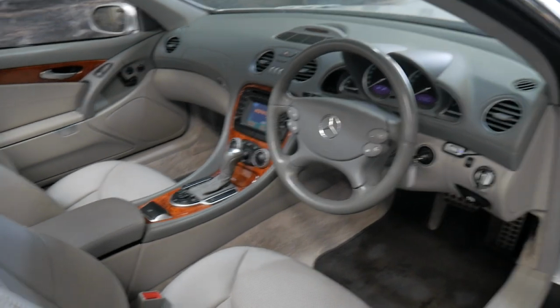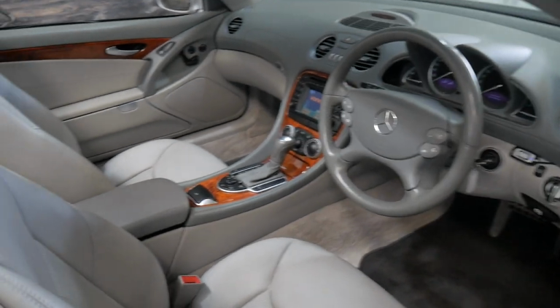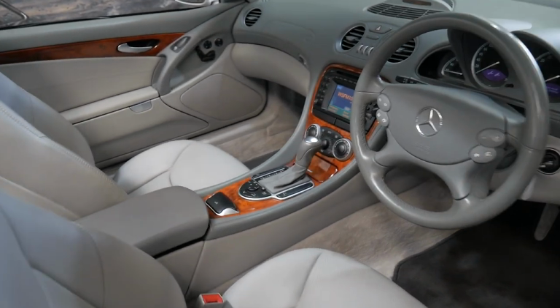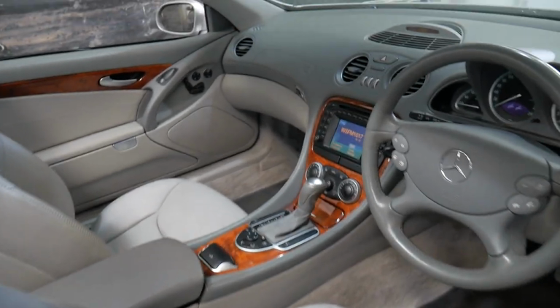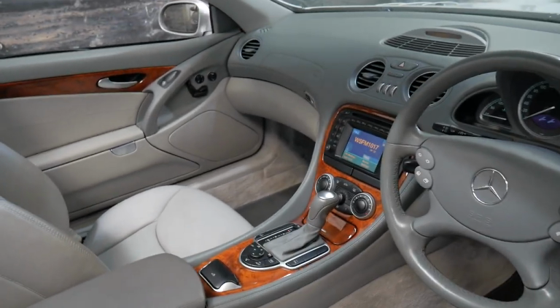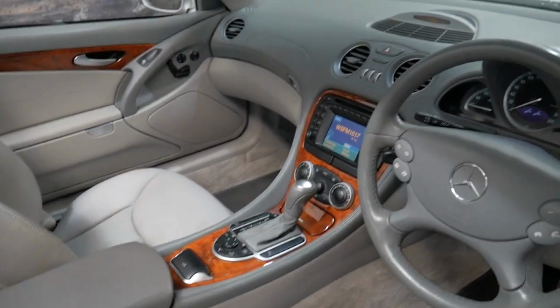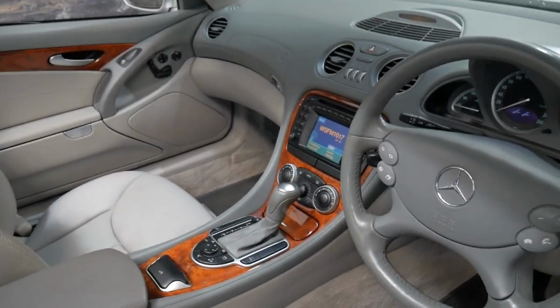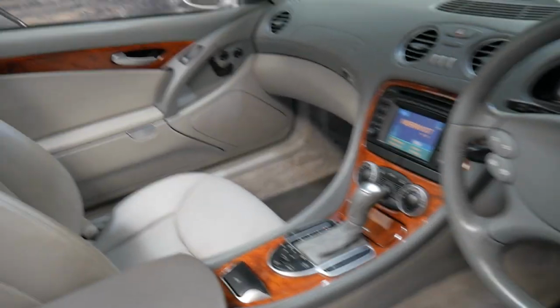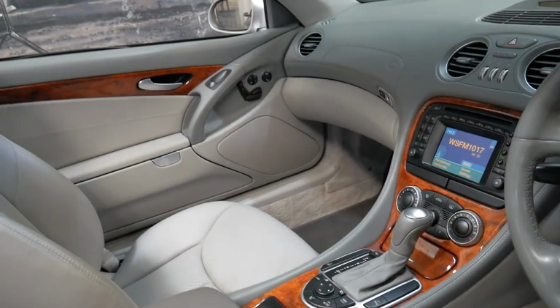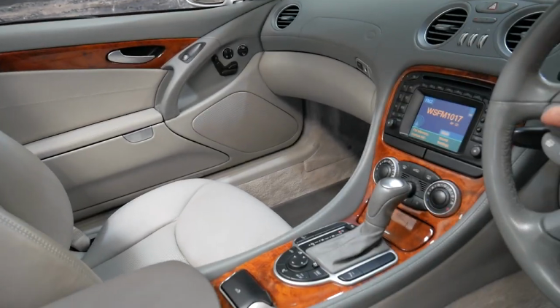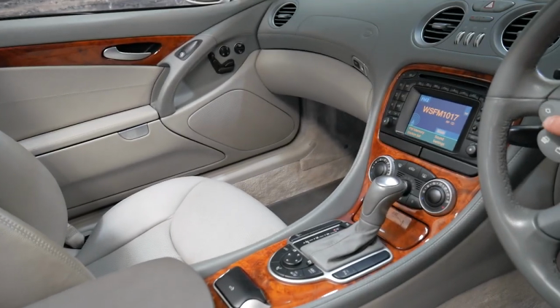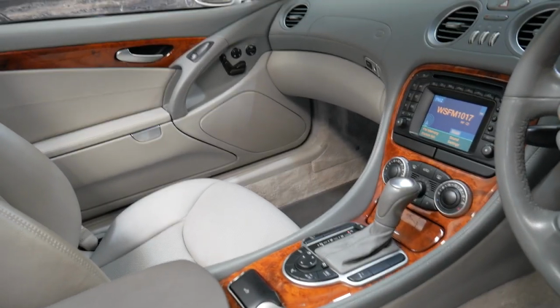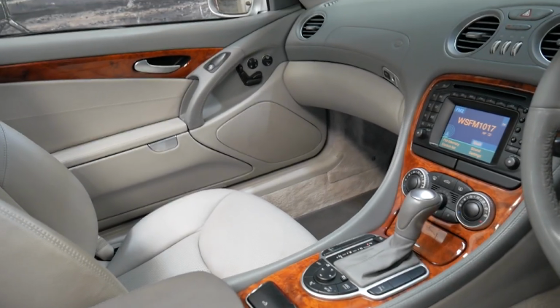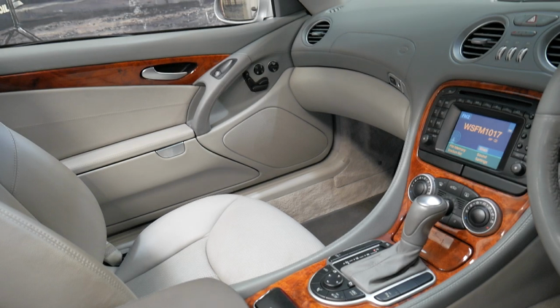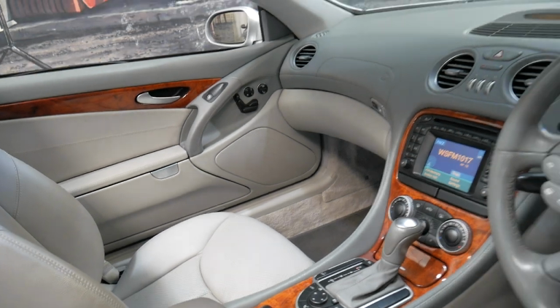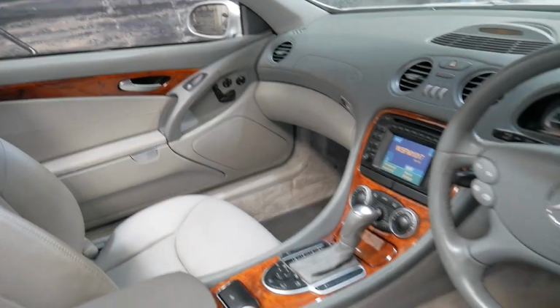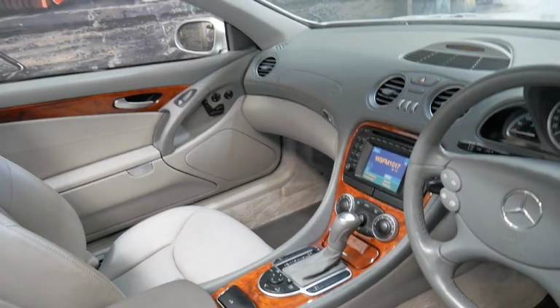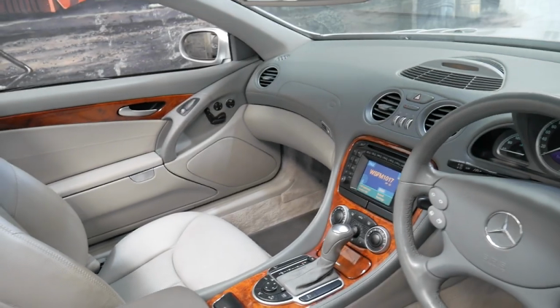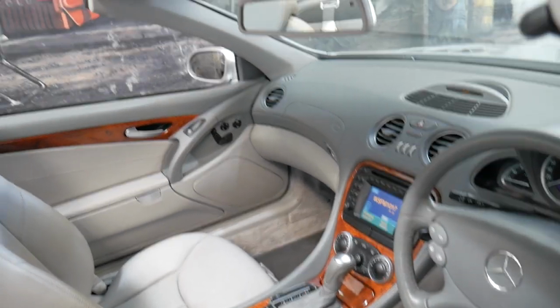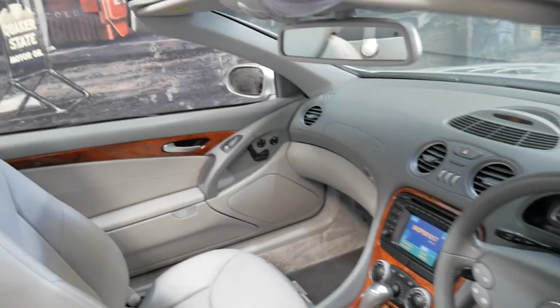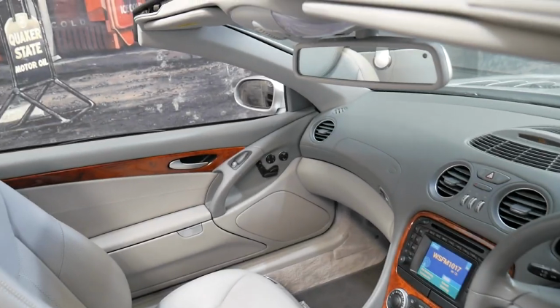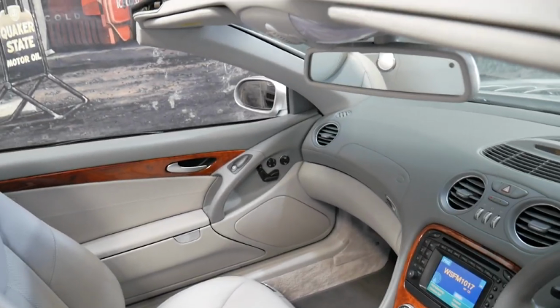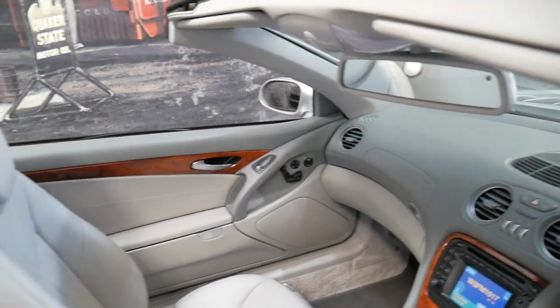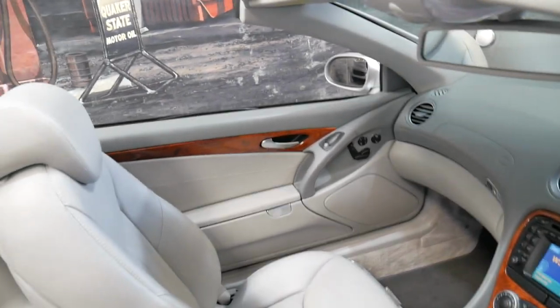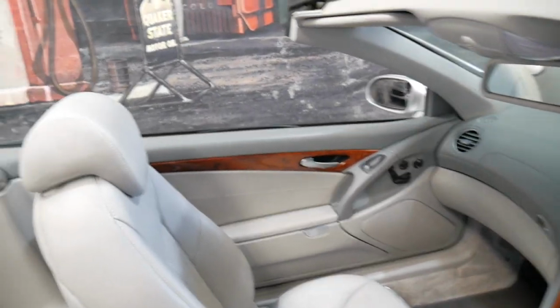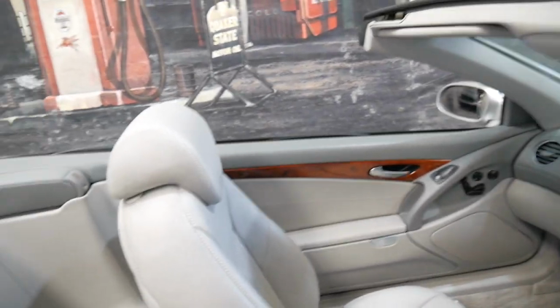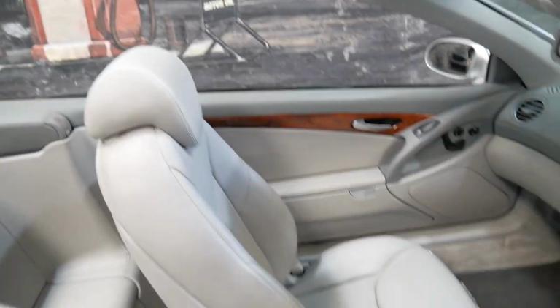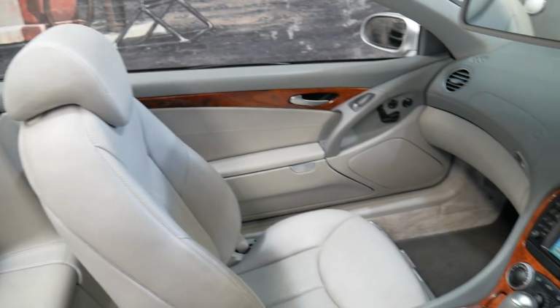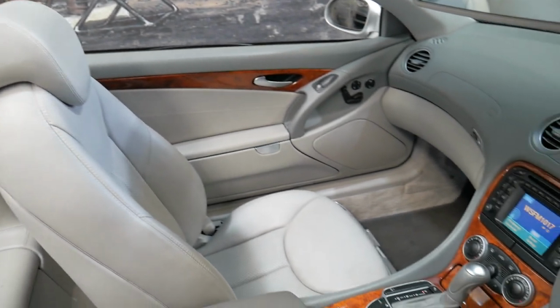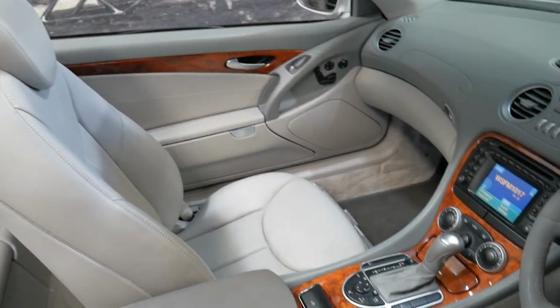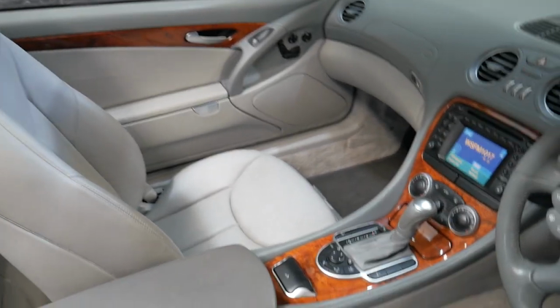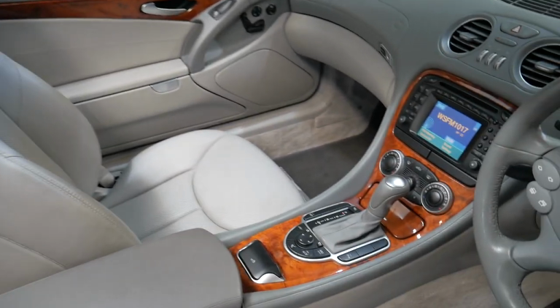It has a very good service history. It's Australian delivered from new. It's got navigation. It's grey with light grey leather interior — a very nice combination.